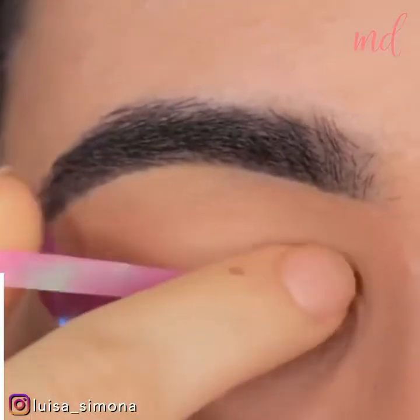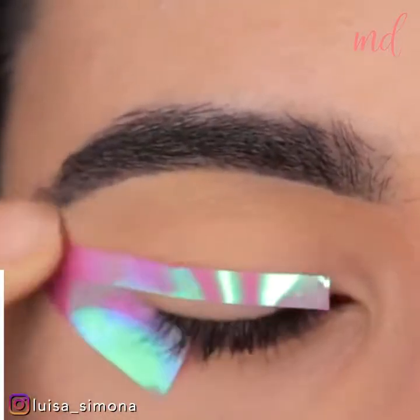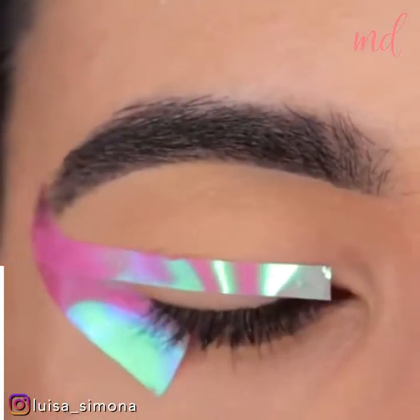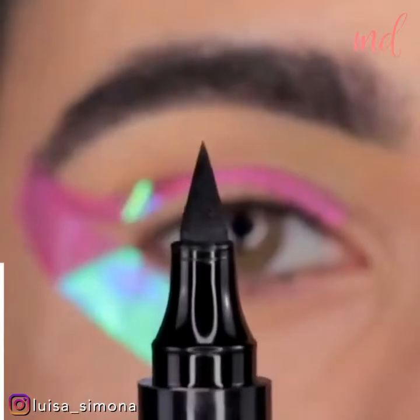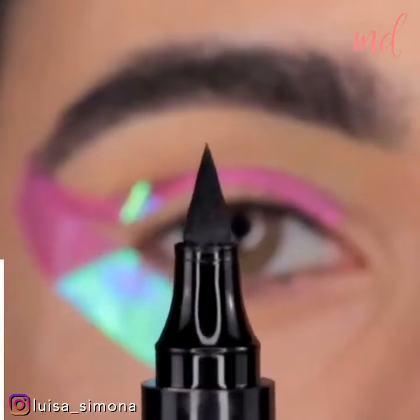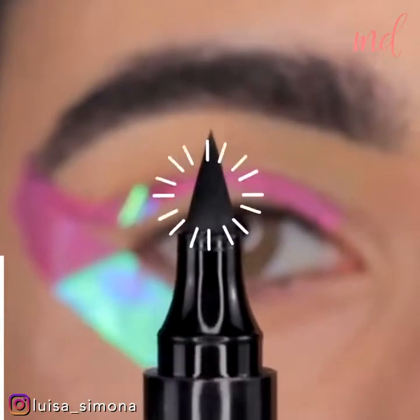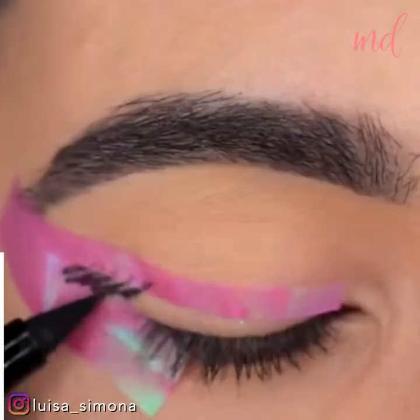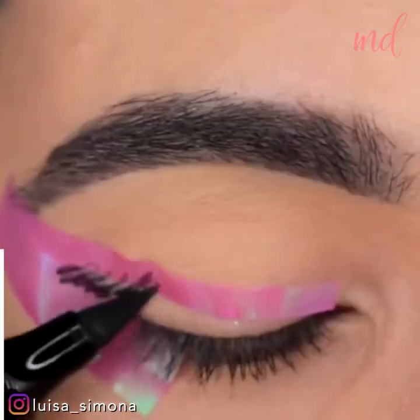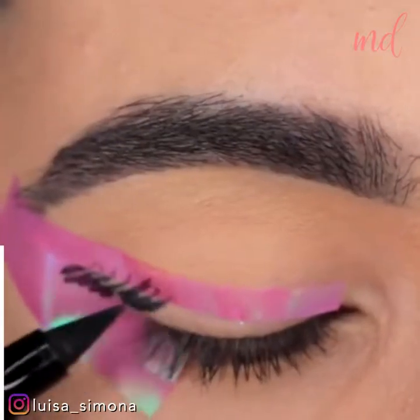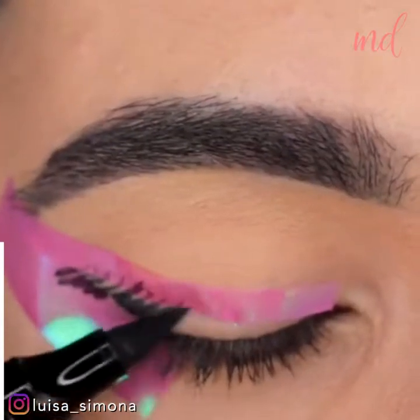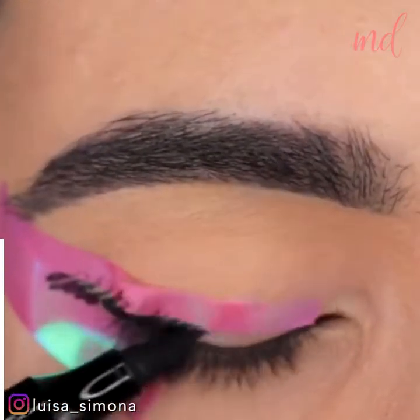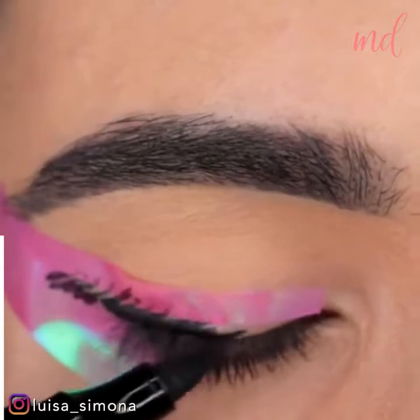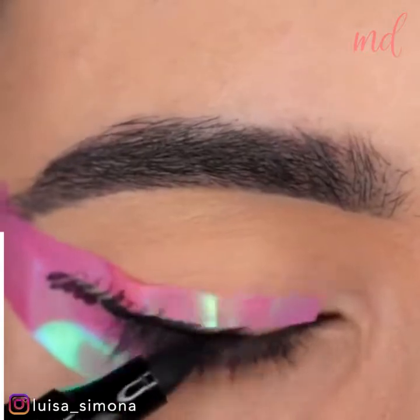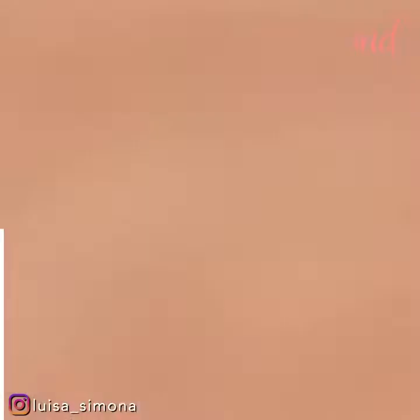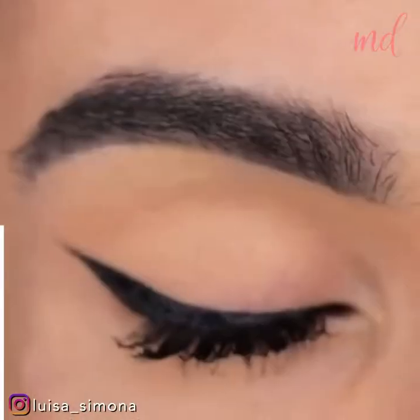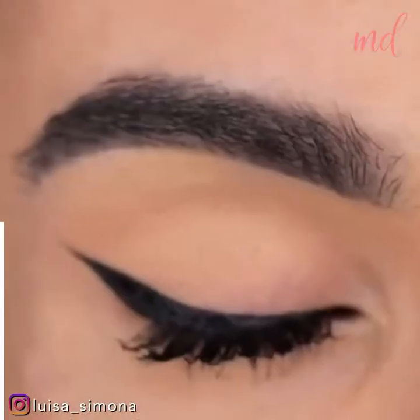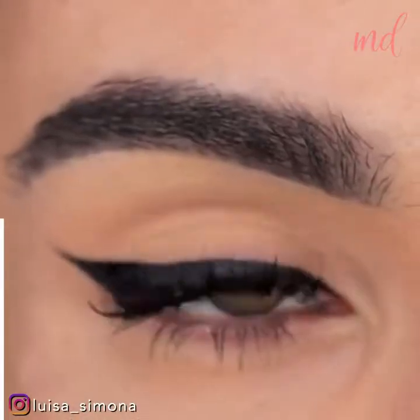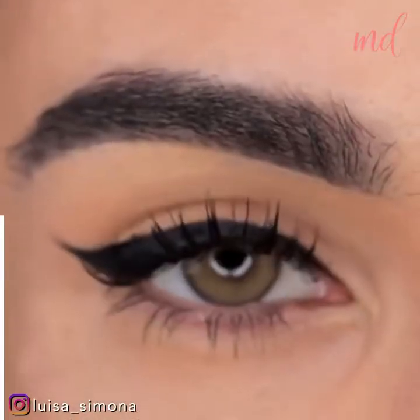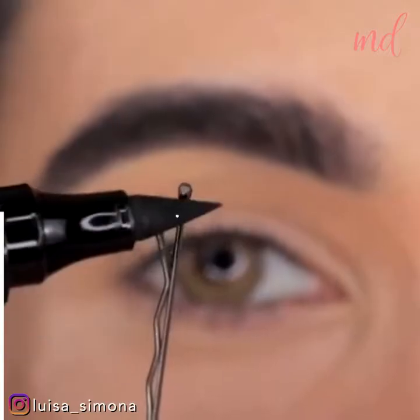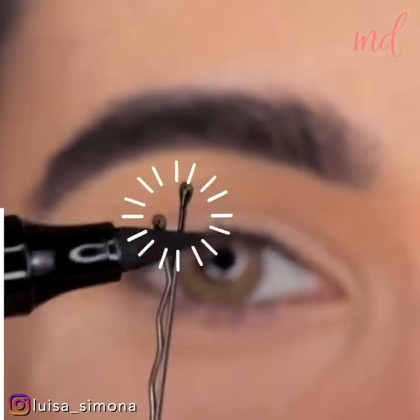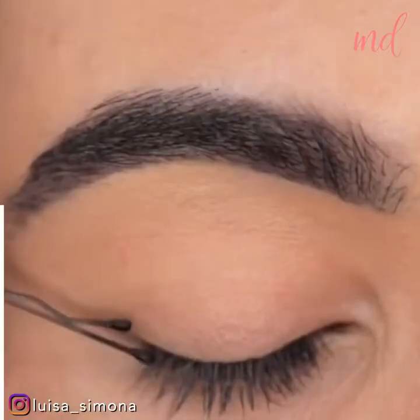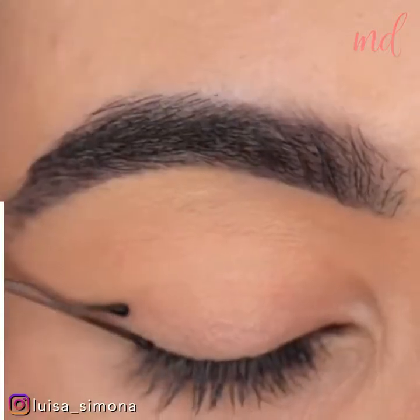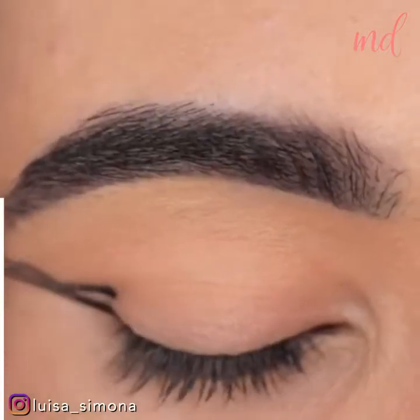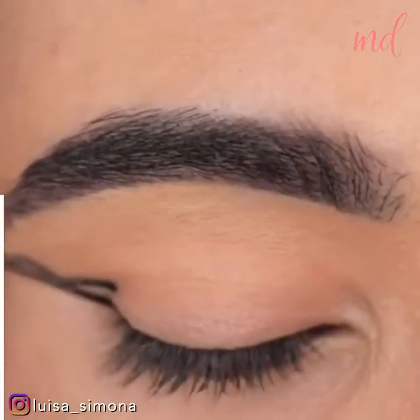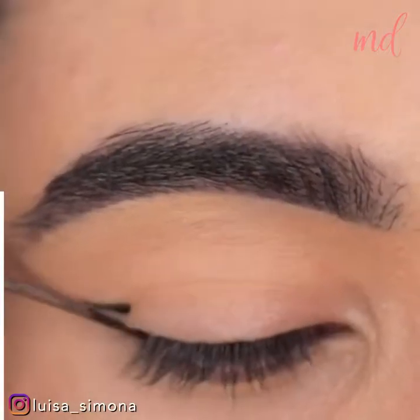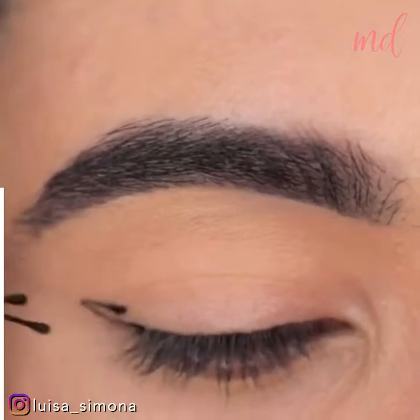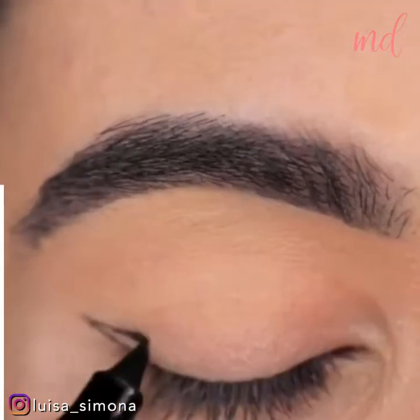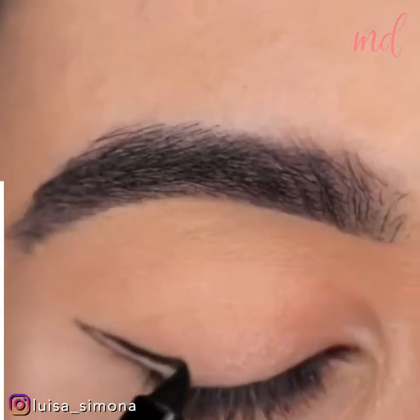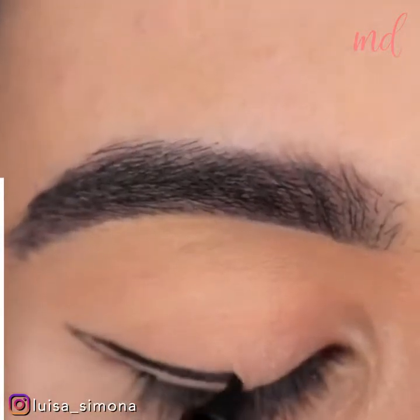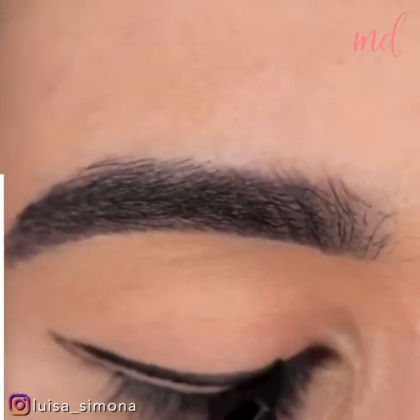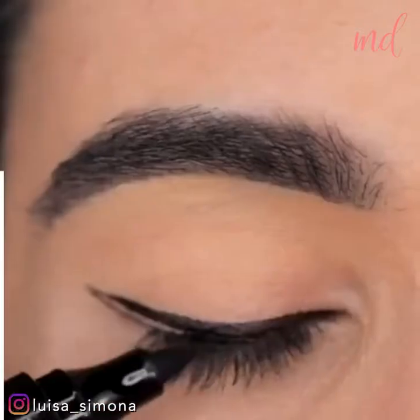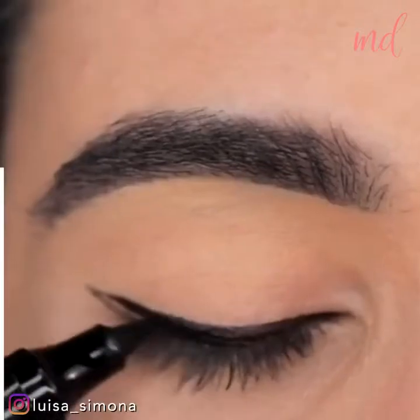Next, apply makeup tape on the outer corner to ensure a flawless and easy wing. You can also use a bobby pin to make a wing outline for the same flawless result.